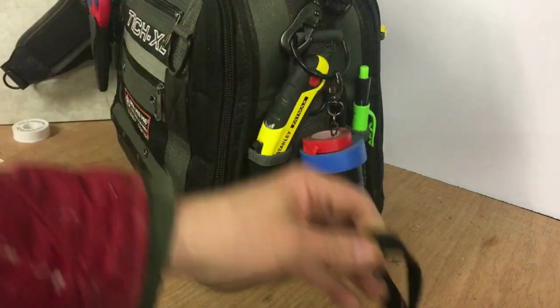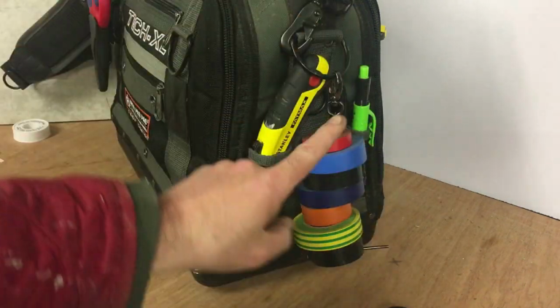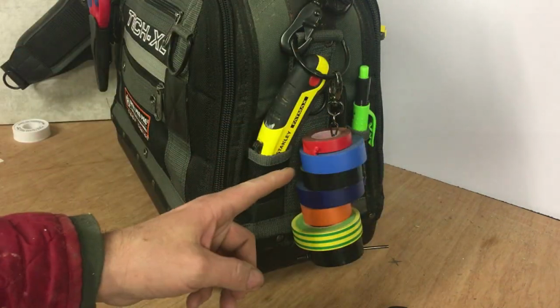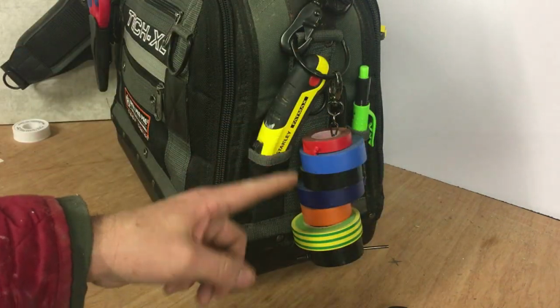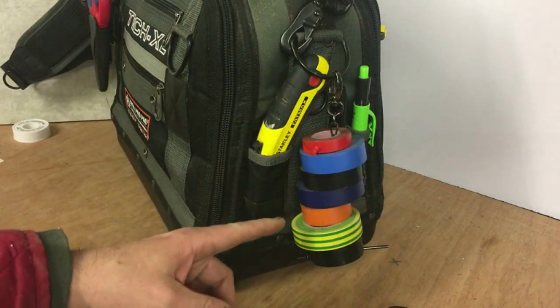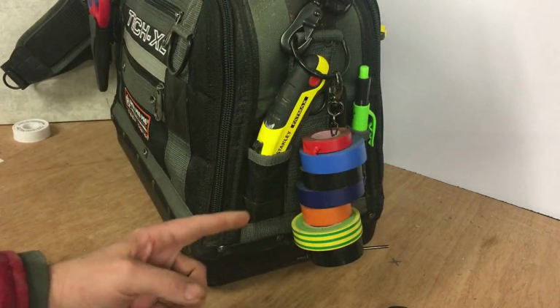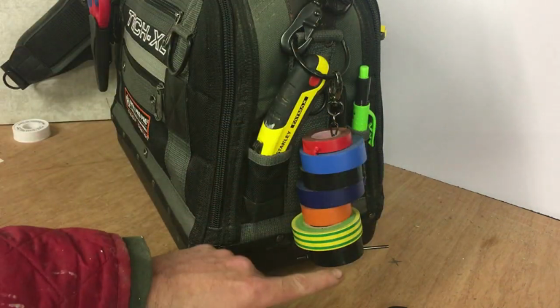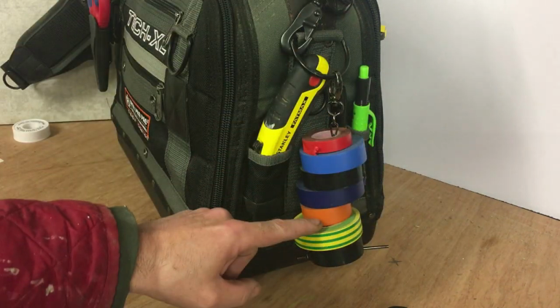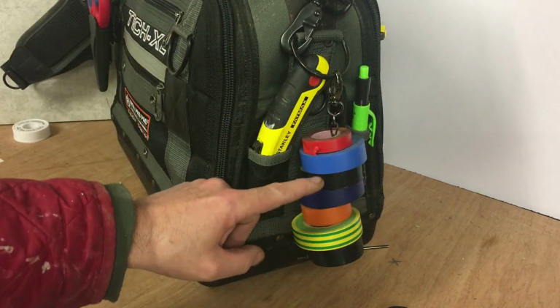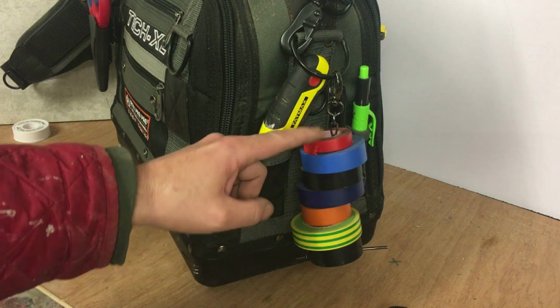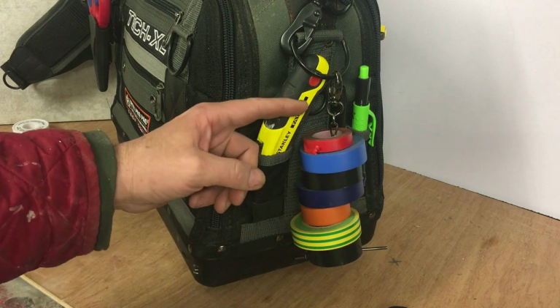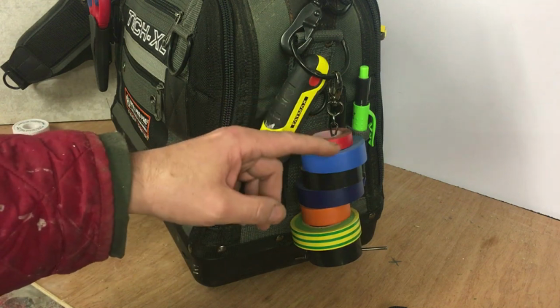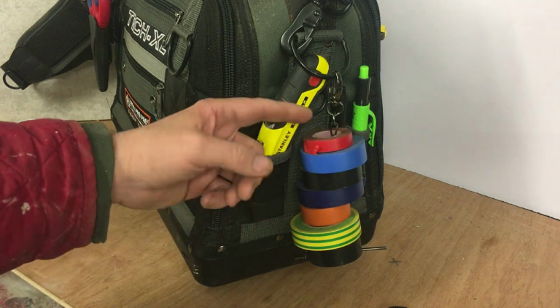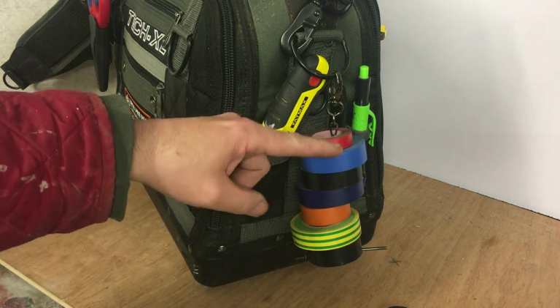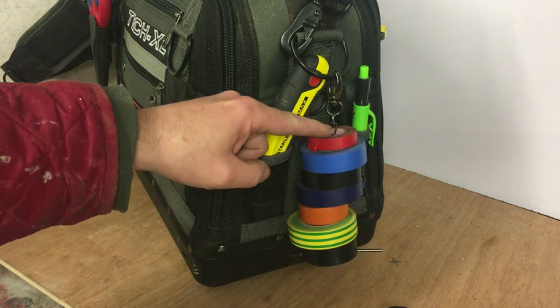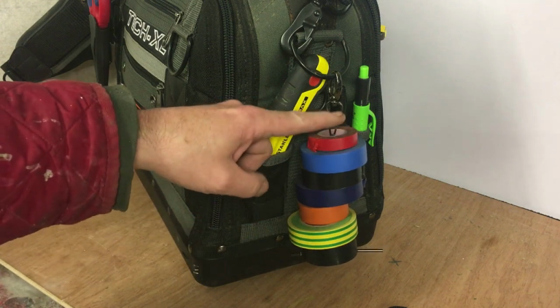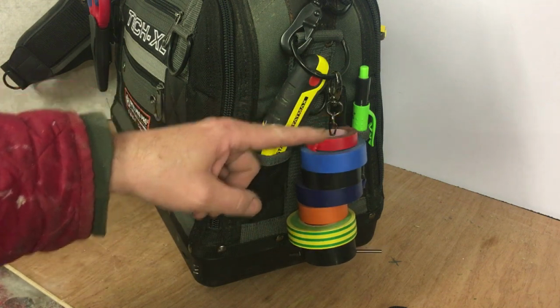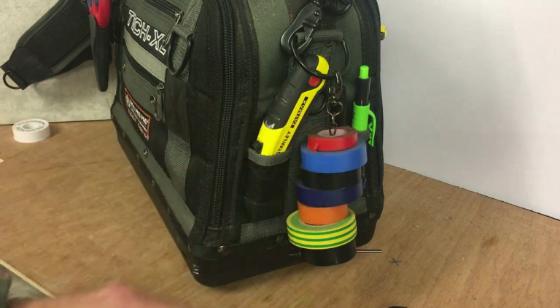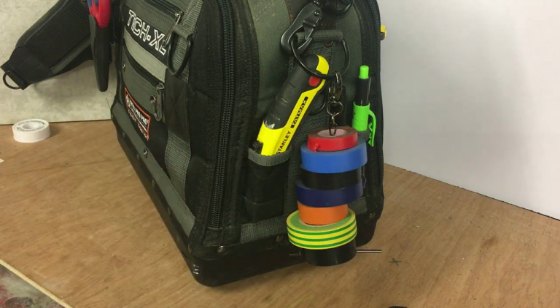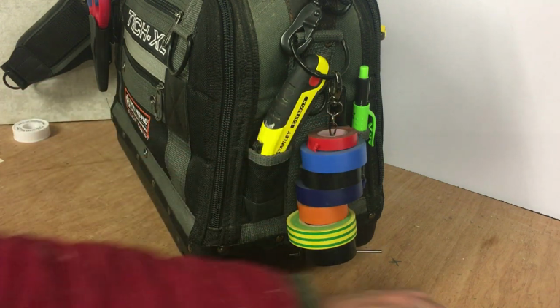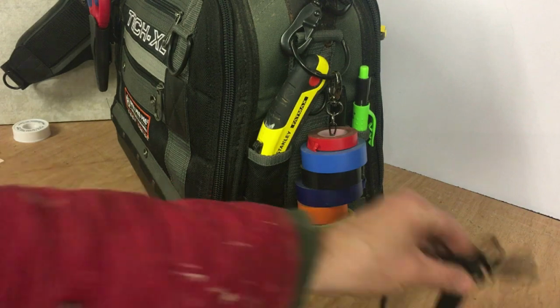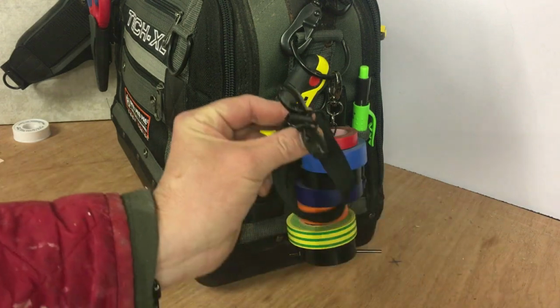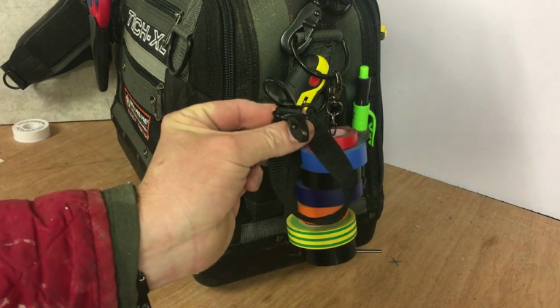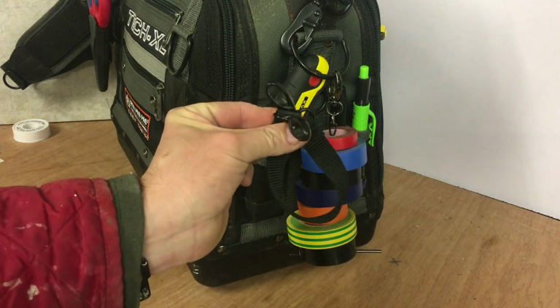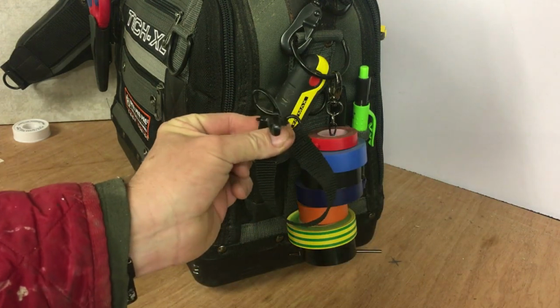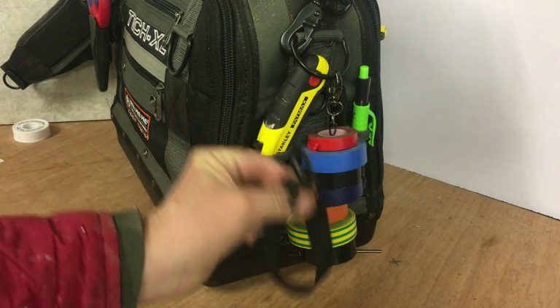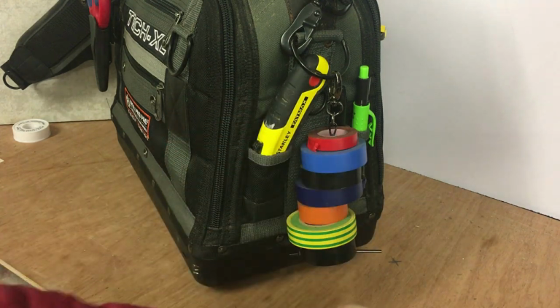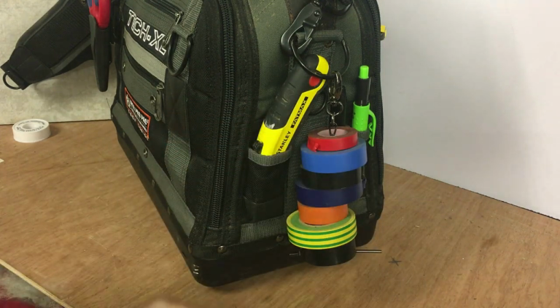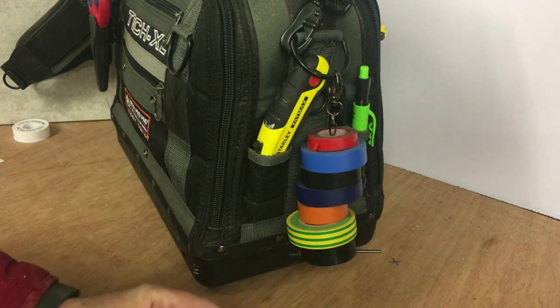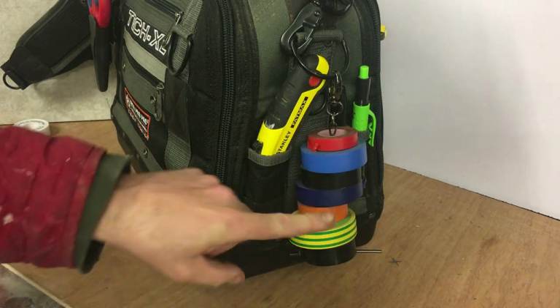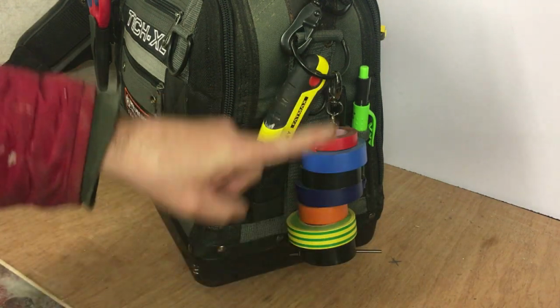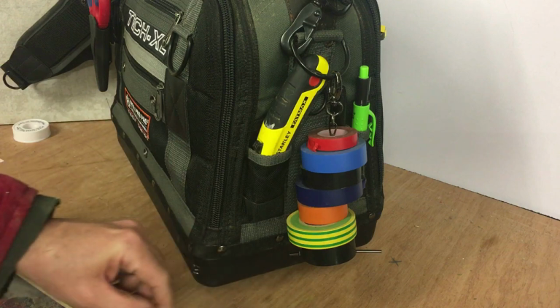Another thing with this - you seem to get a lot more capacity as well. Seven rolls on this smaller one, I reckon you probably get eight rolls of tape on there, as opposed to this one which is probably maybe four or five. So you definitely get more capacity on this.